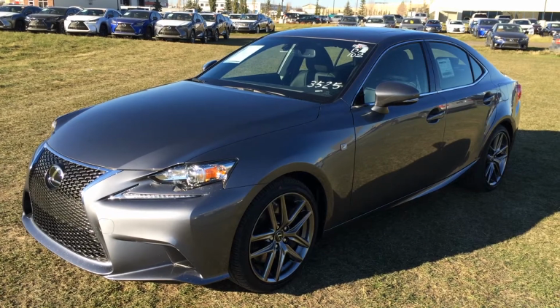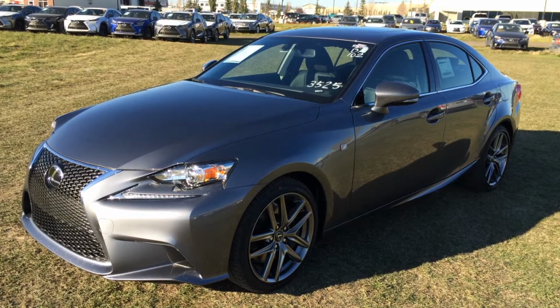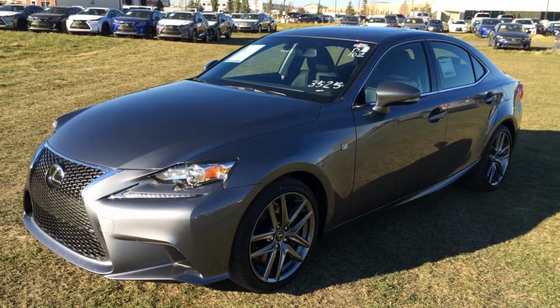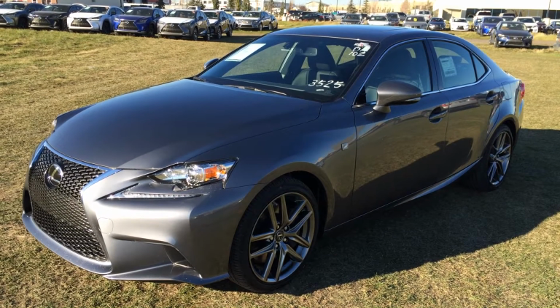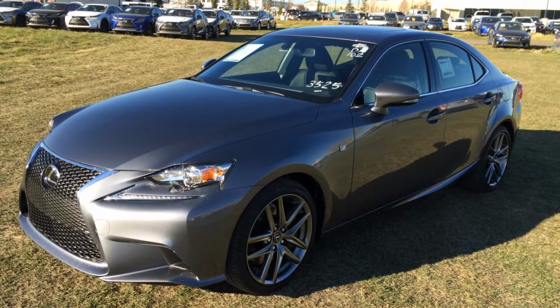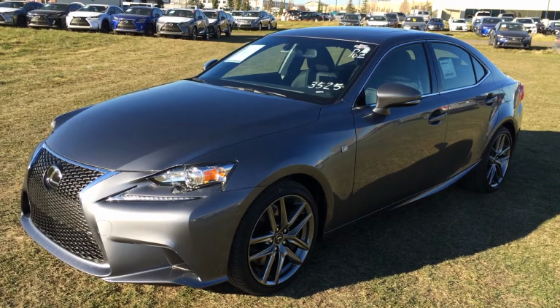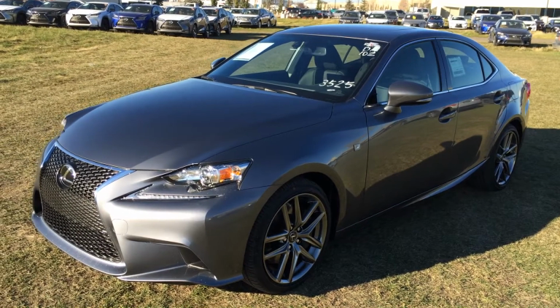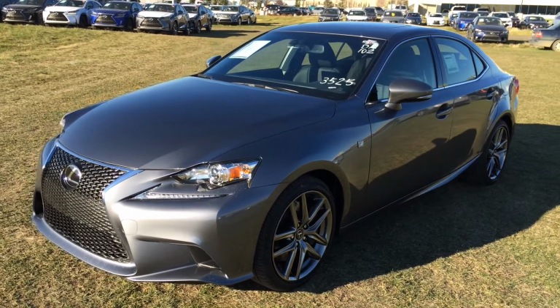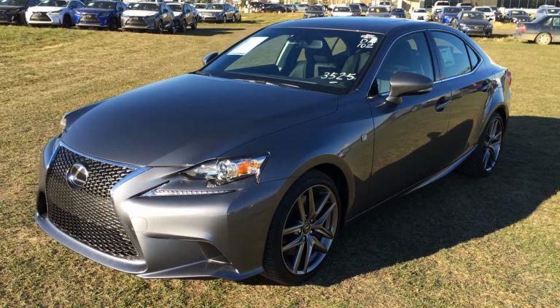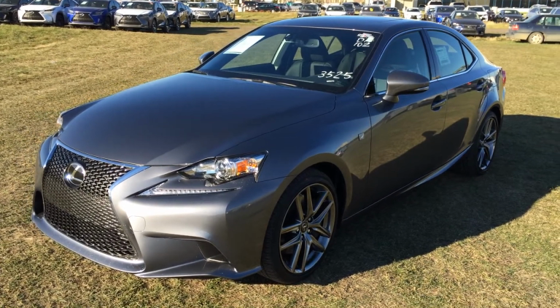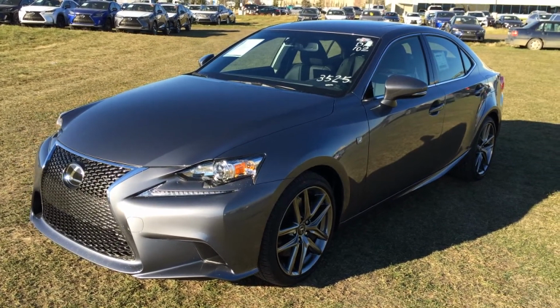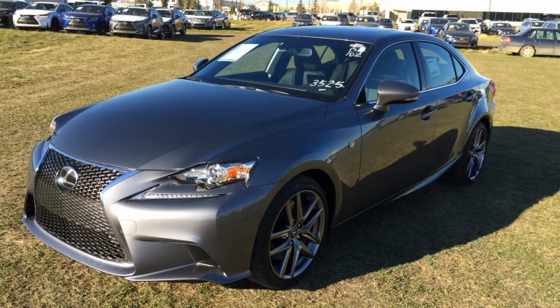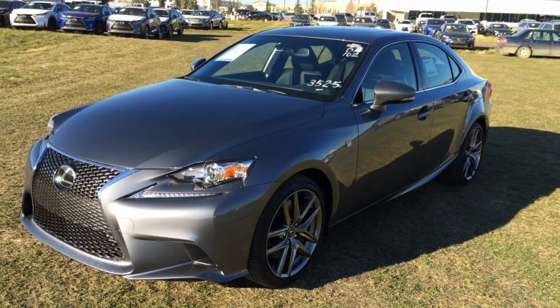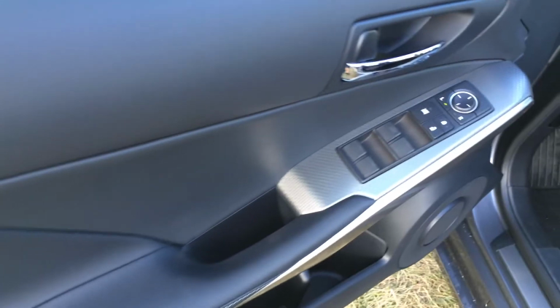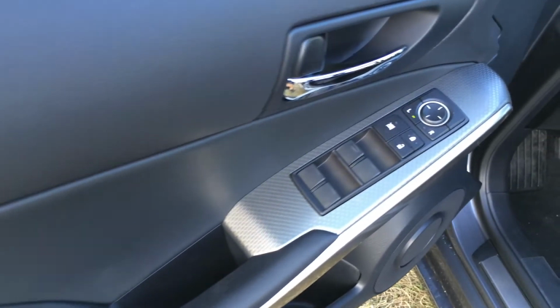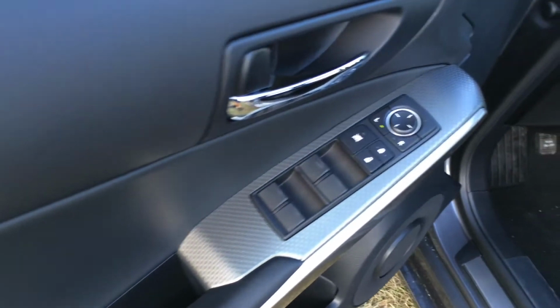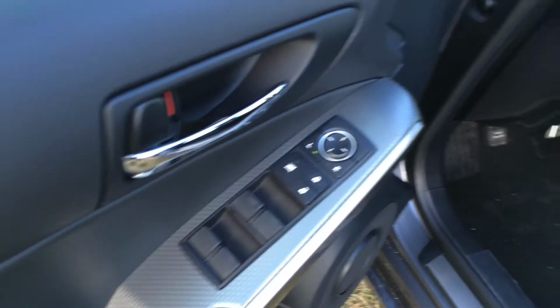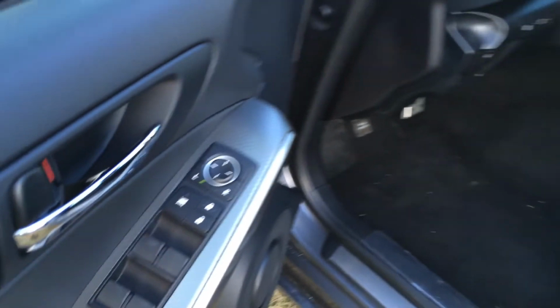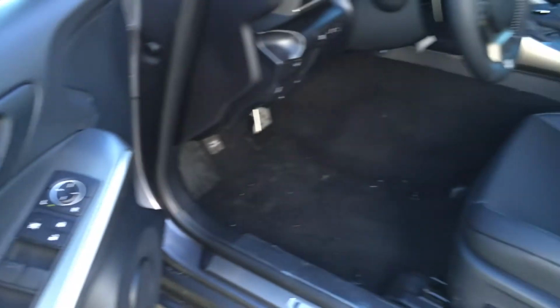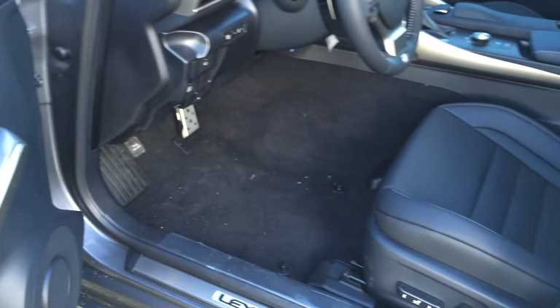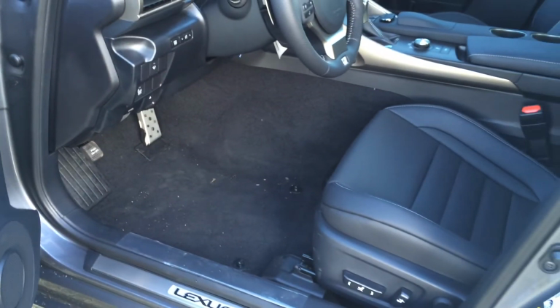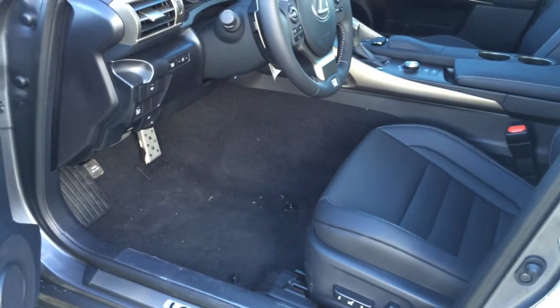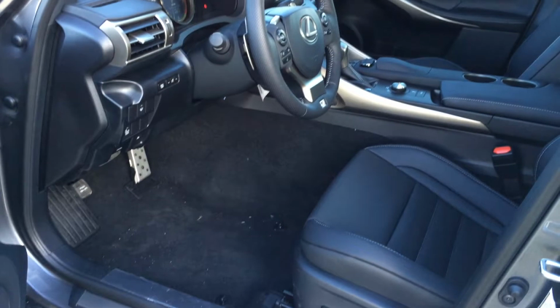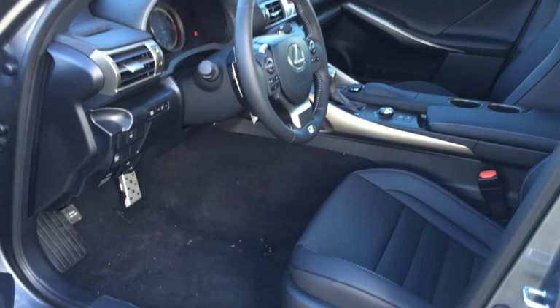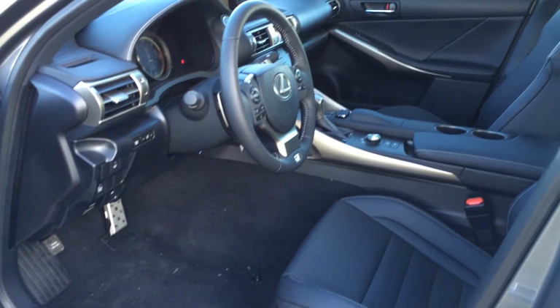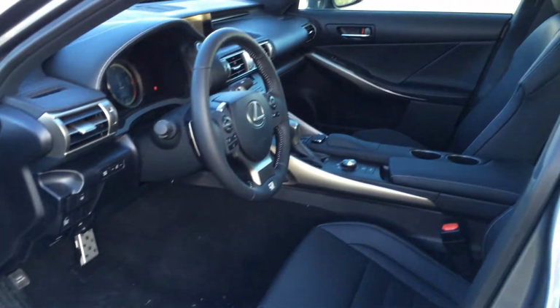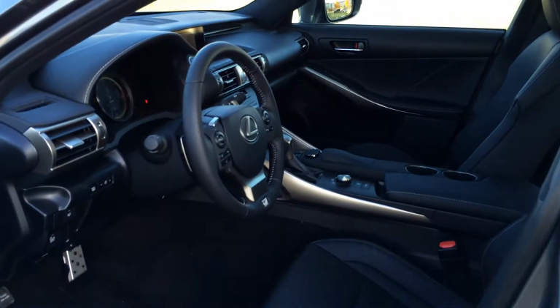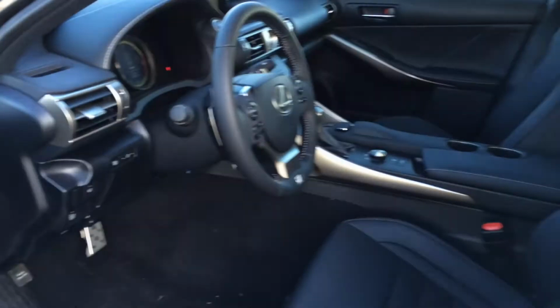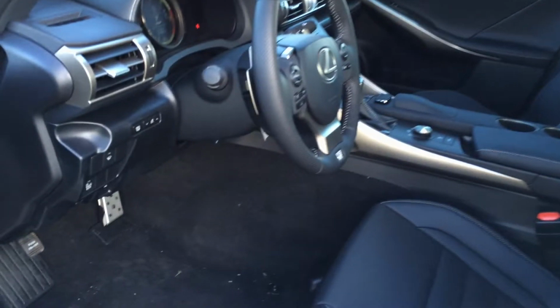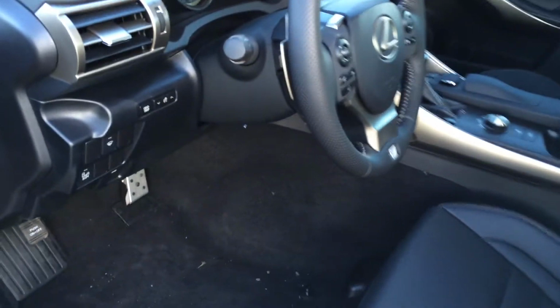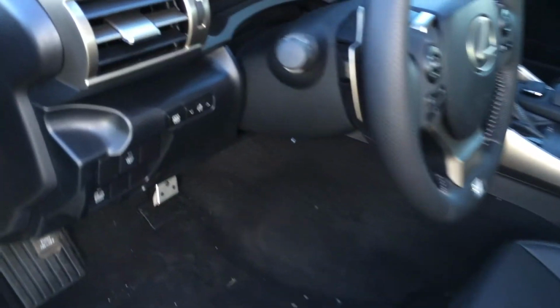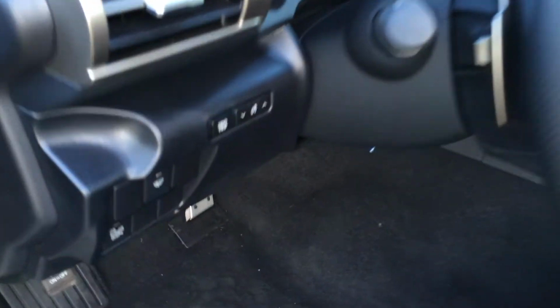Nebula grey pearl exterior, black NuLuxe interior inside, 4-door, 5-passenger. Powered windows, locks, and side mirrors. Powered adjustable front seats — driver has lumbar support and they both have adjustable headrests. Aluminum sport pedals with rubber inserts.